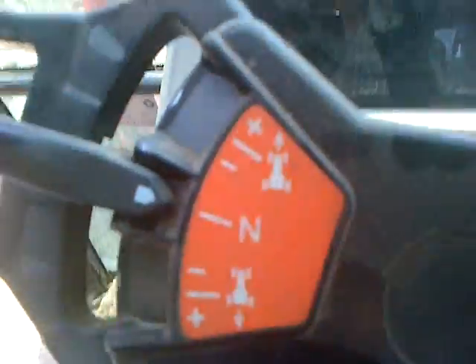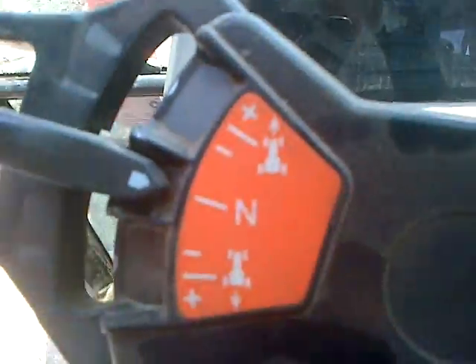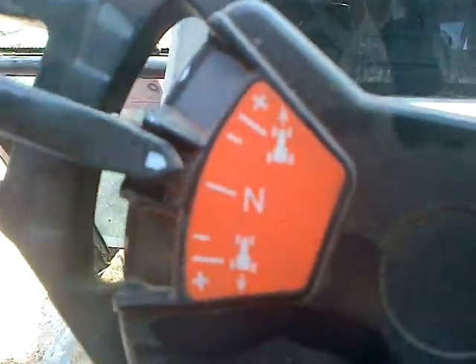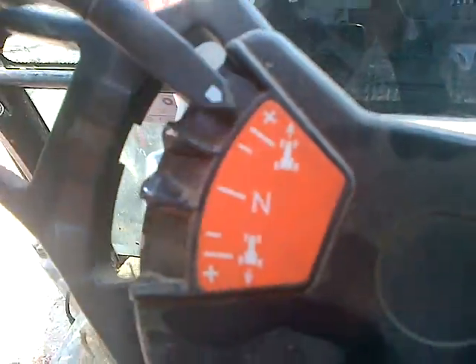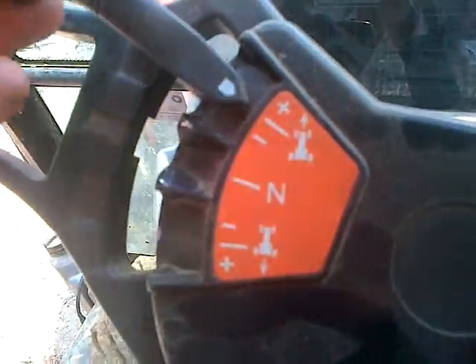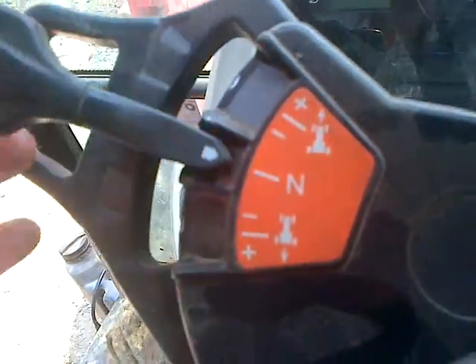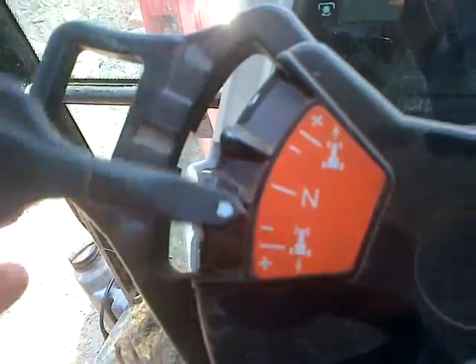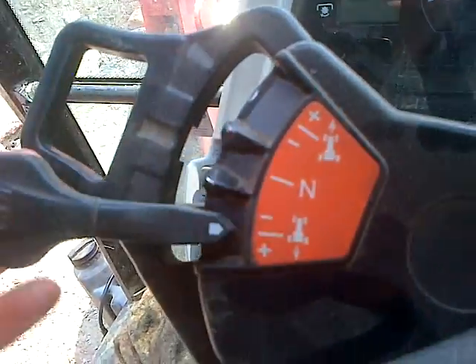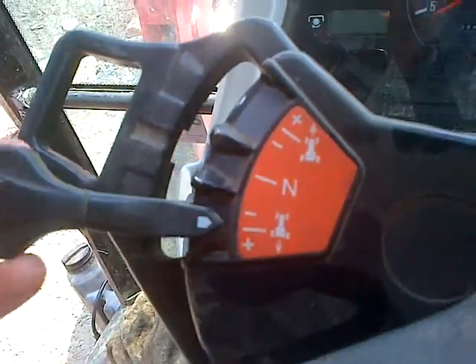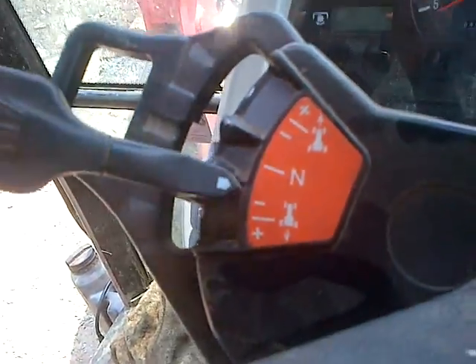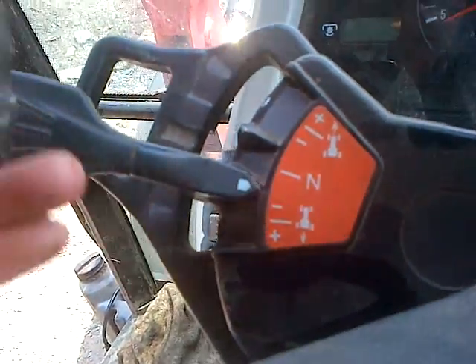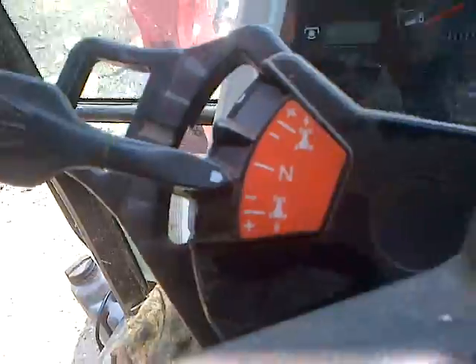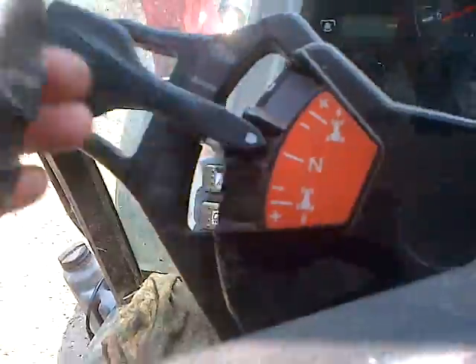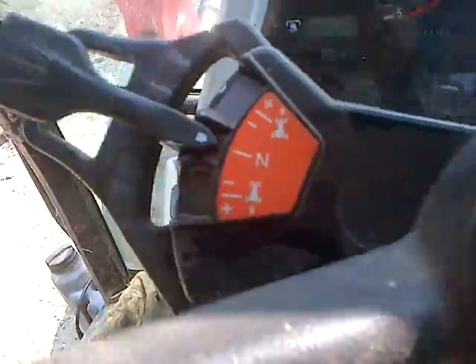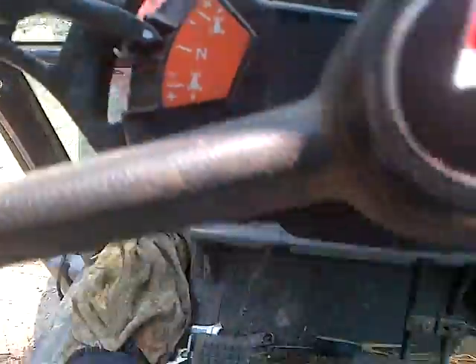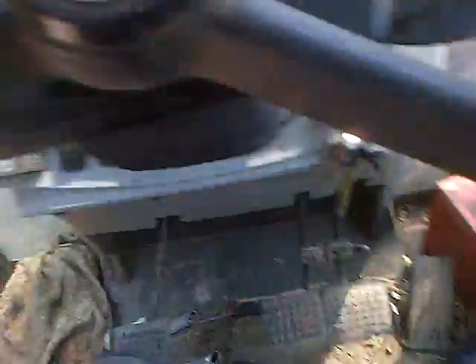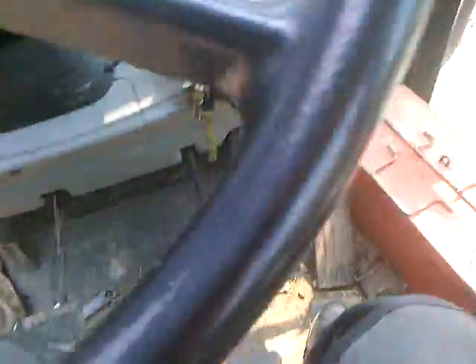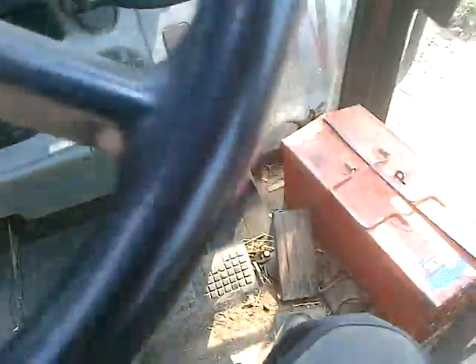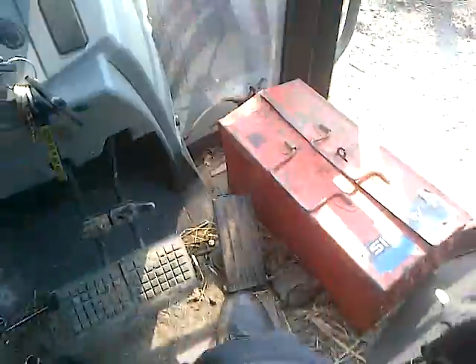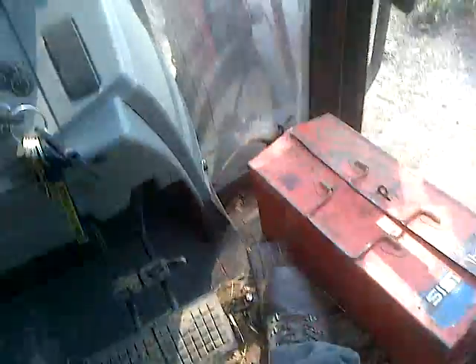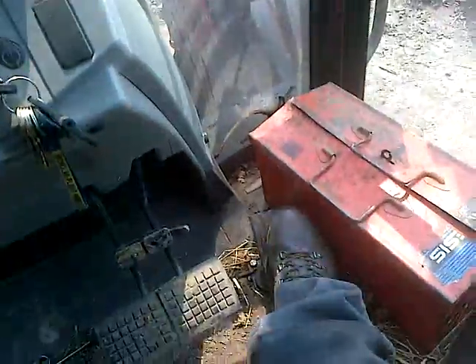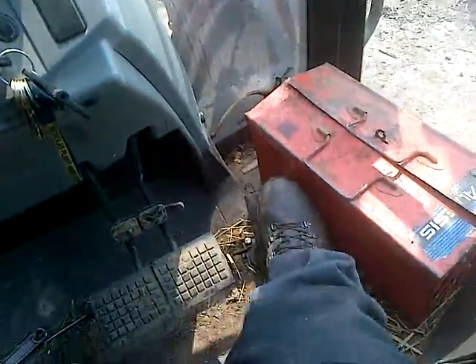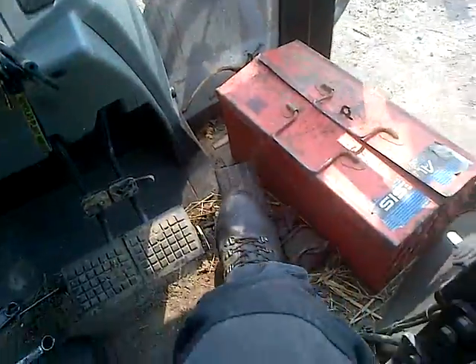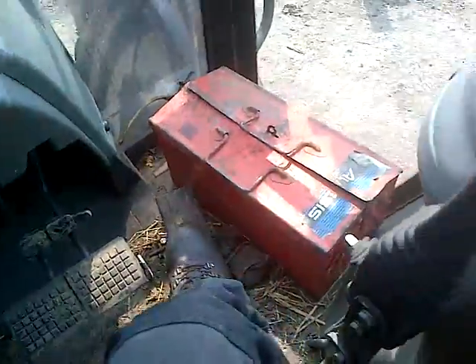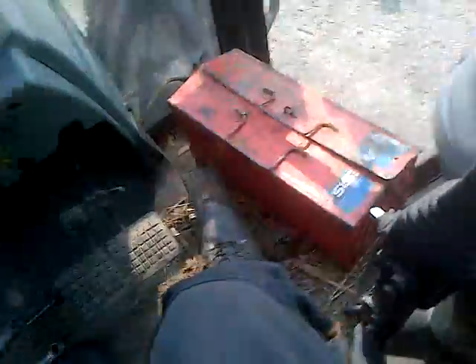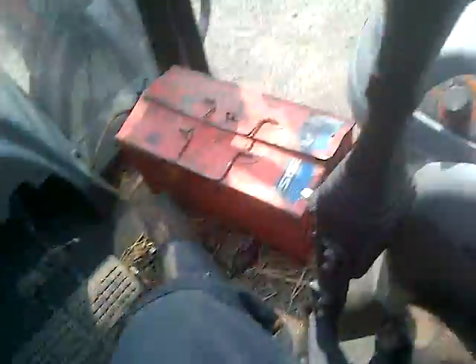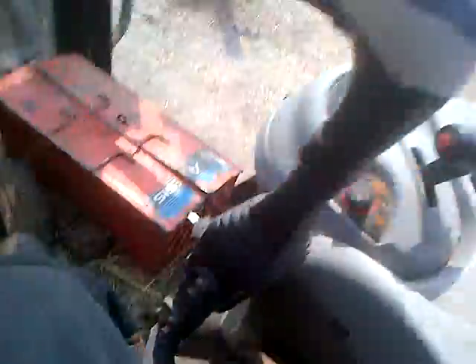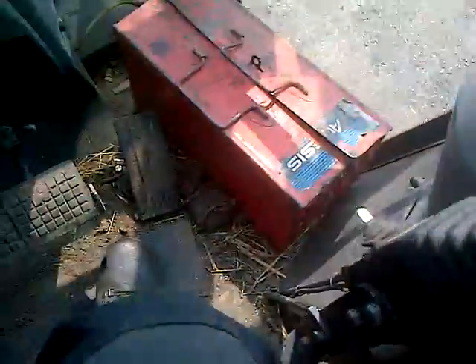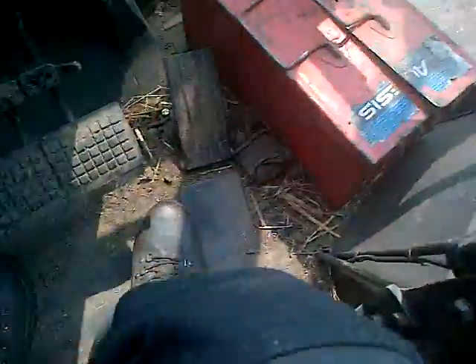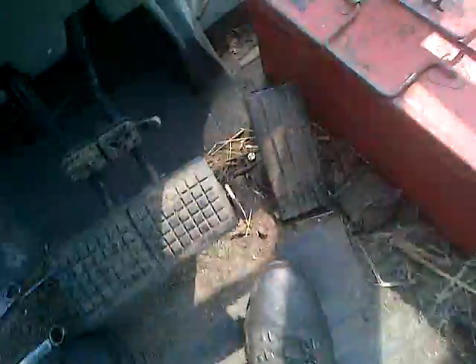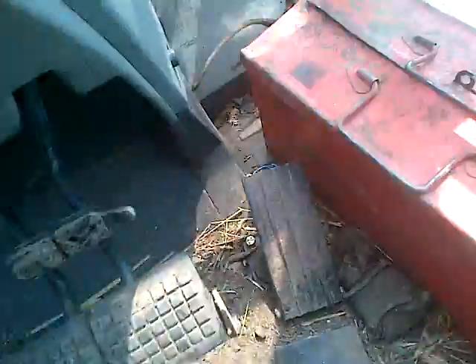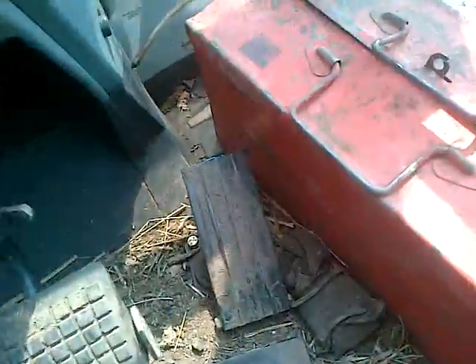Alright, transmission: forward, neutral, reverse — so that's the average Massey Ferguson for you. No accelerator as such, which moves when you put the revs up.